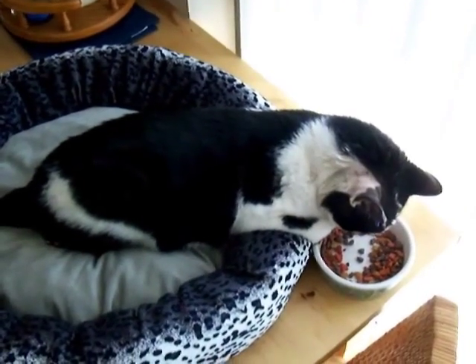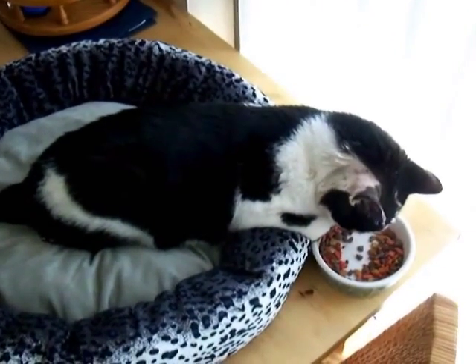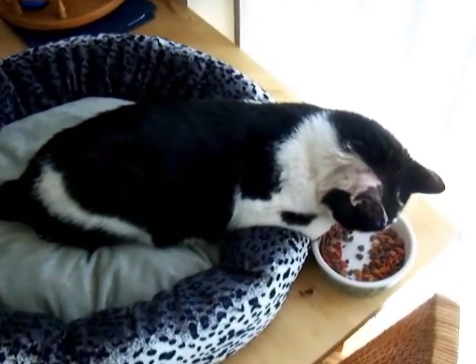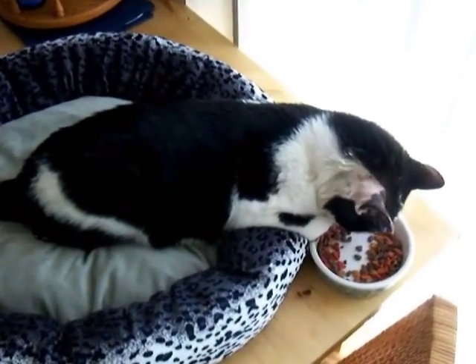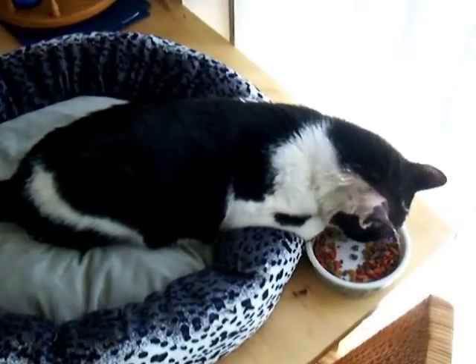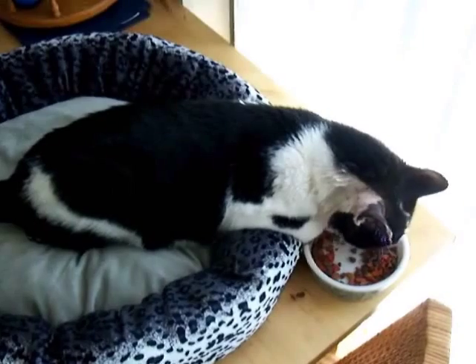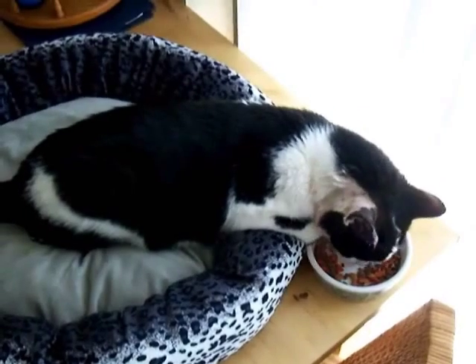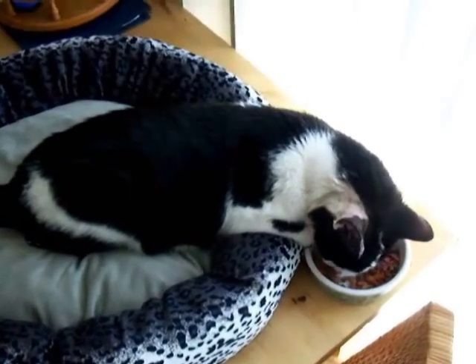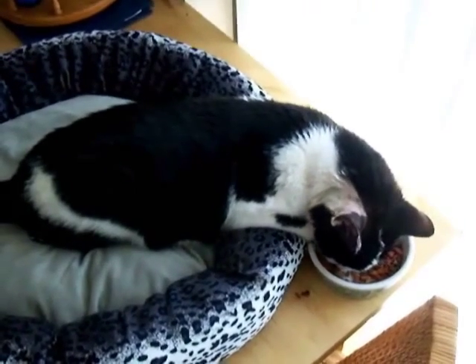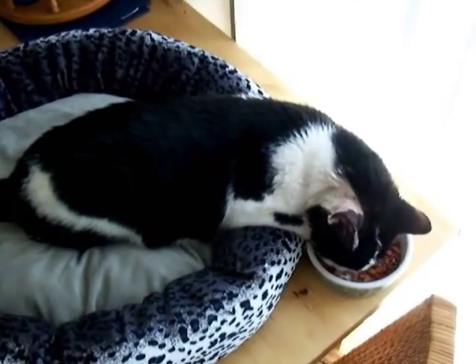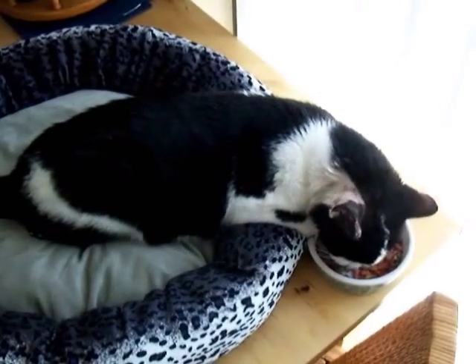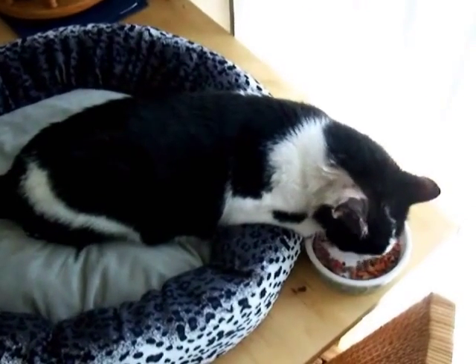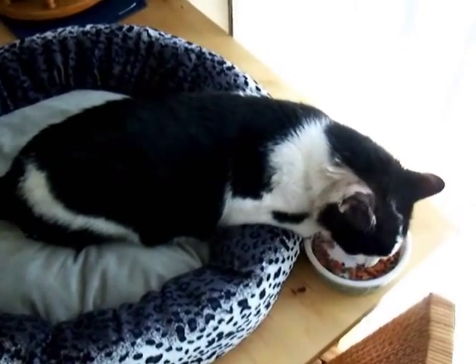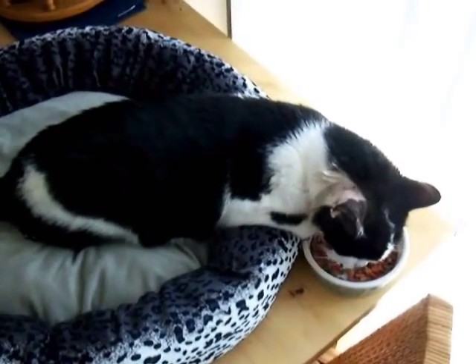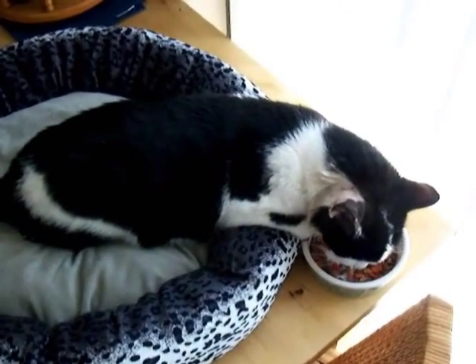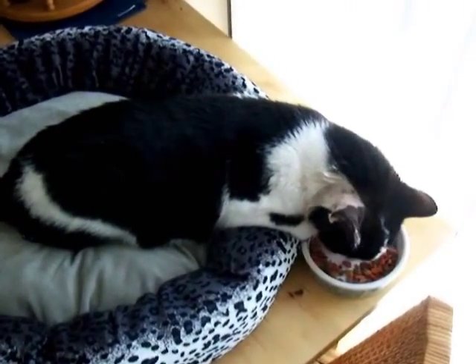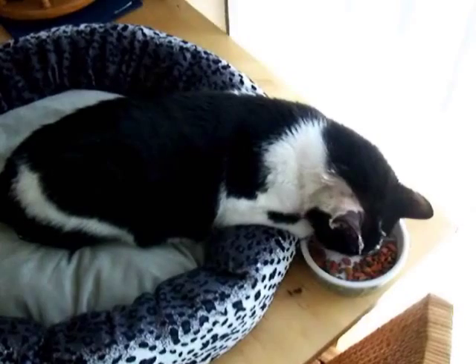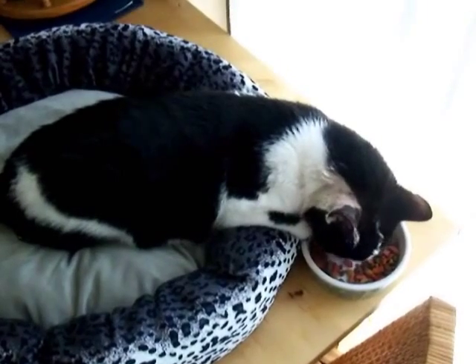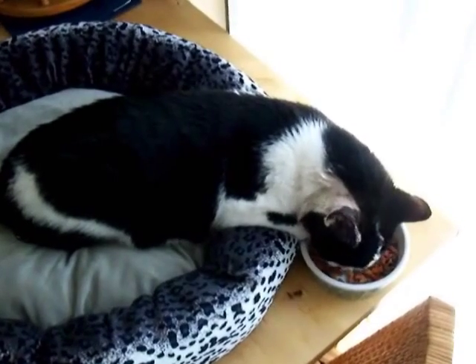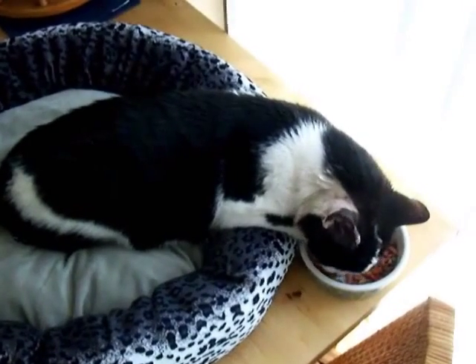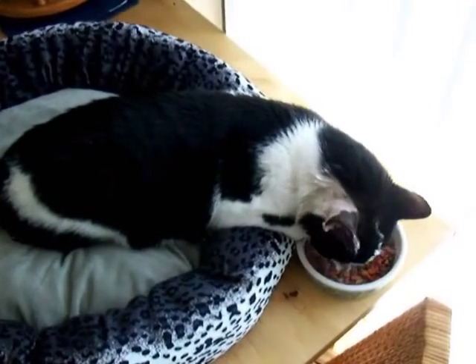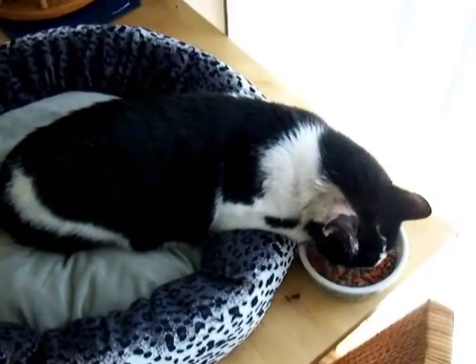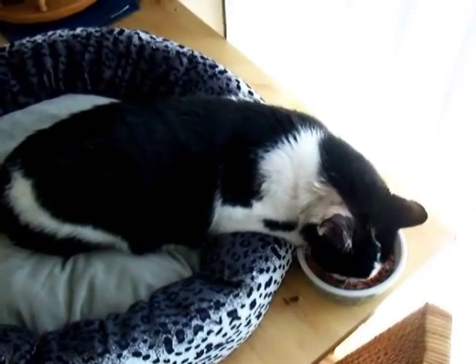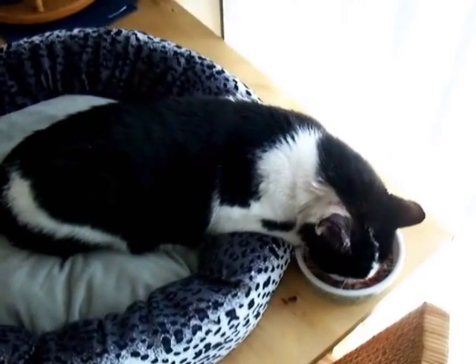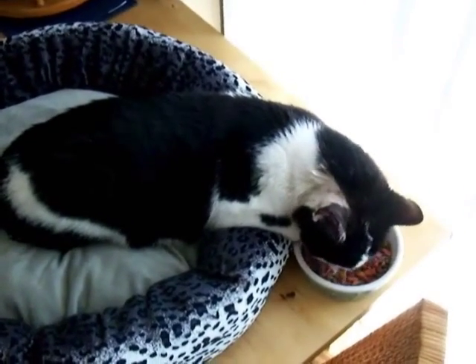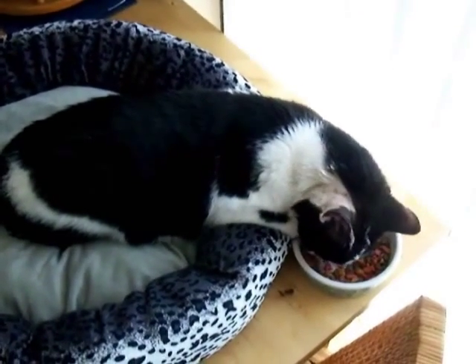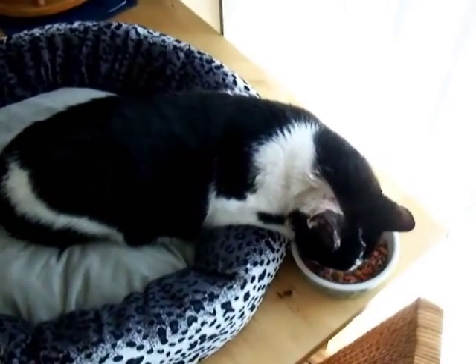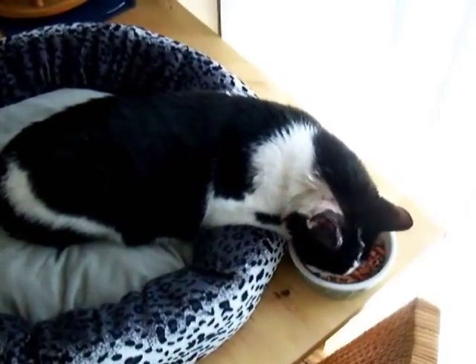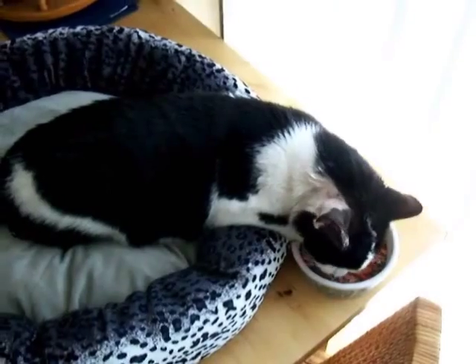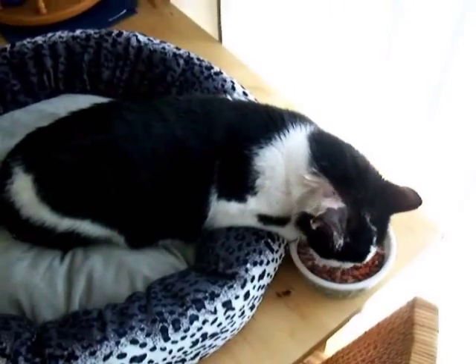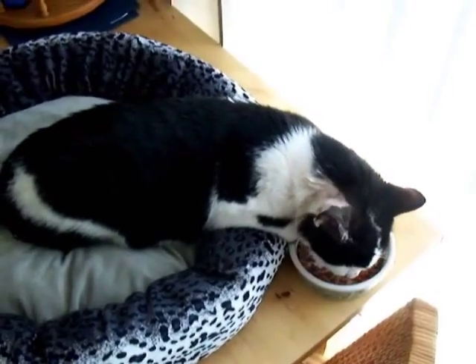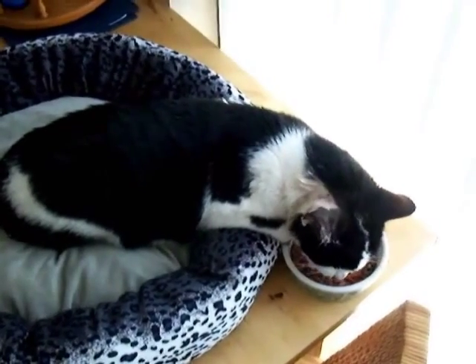Here's poor Mr. Lucky, the next day after his surgery for his oral hematoma. He looks like Franken-Cat, but he's eating good.